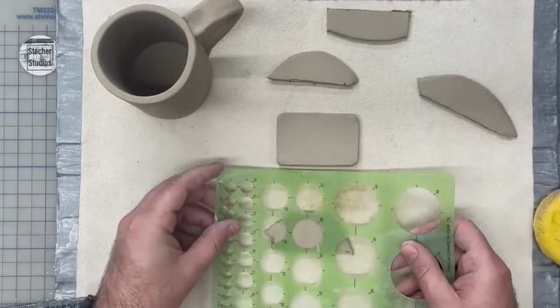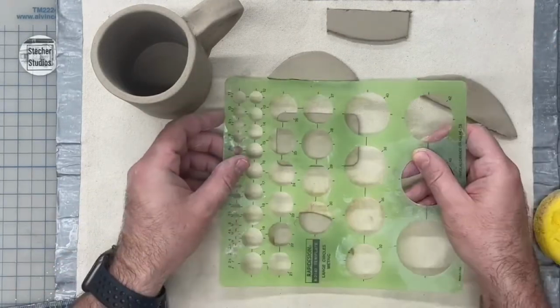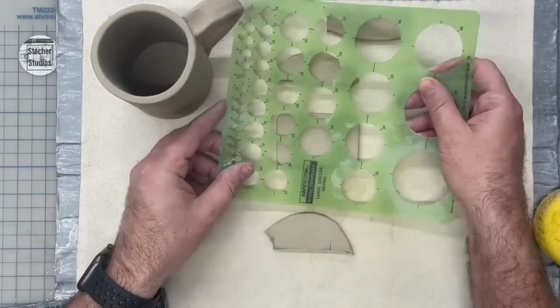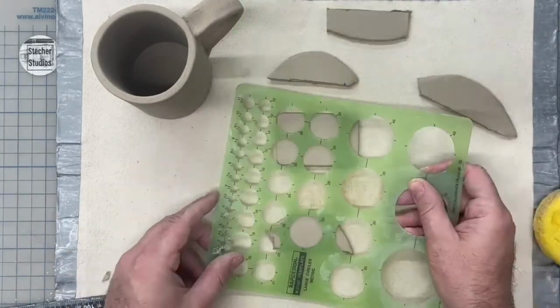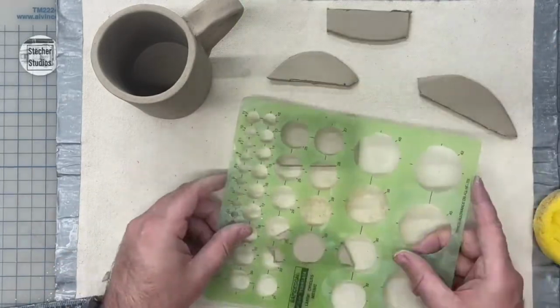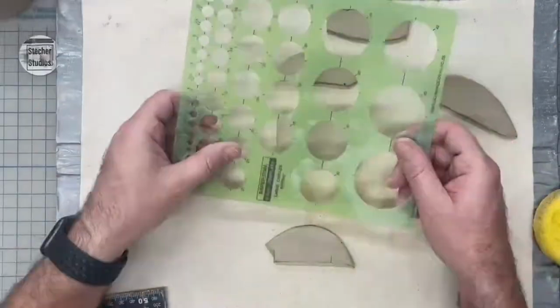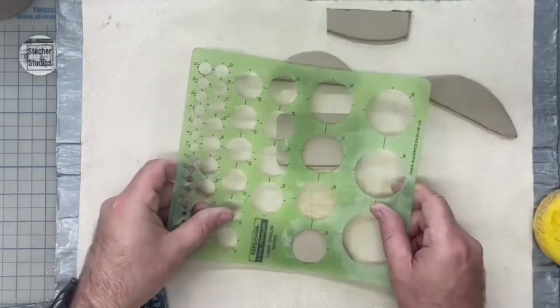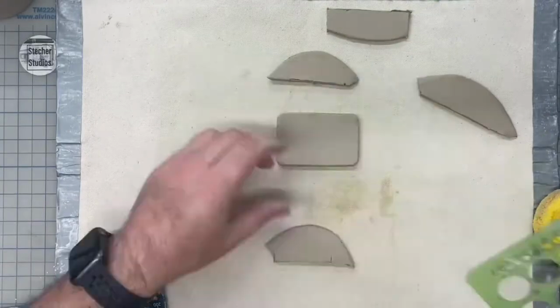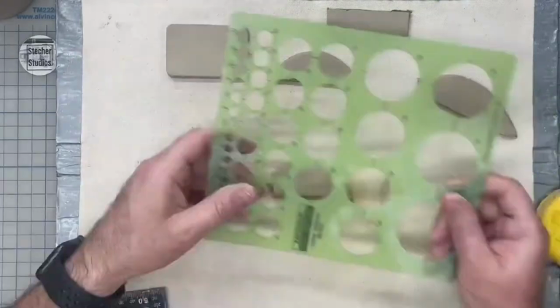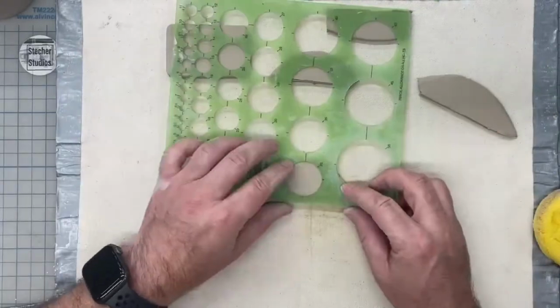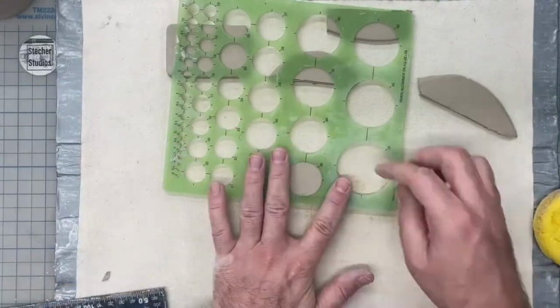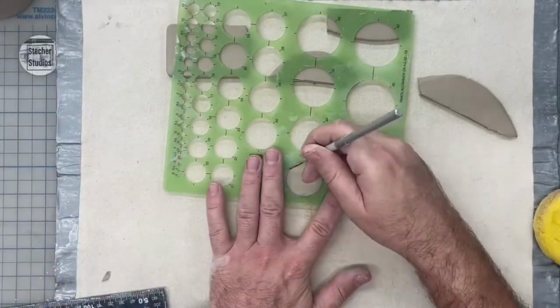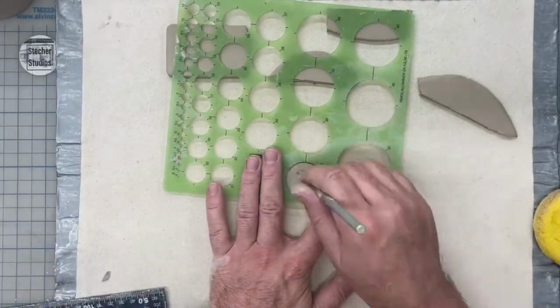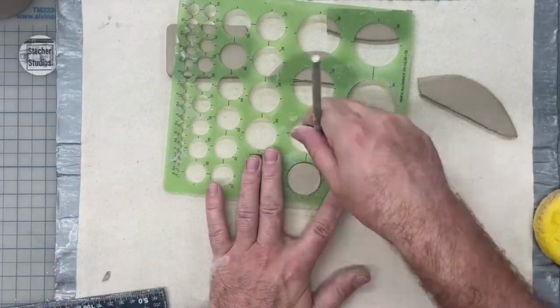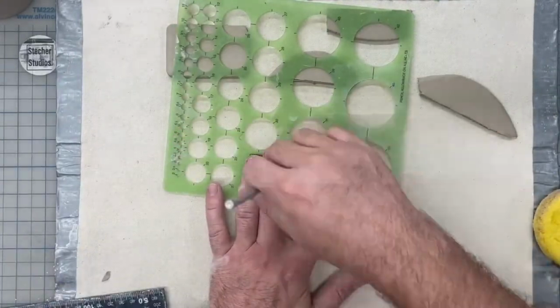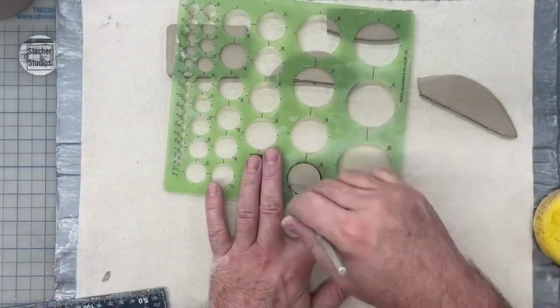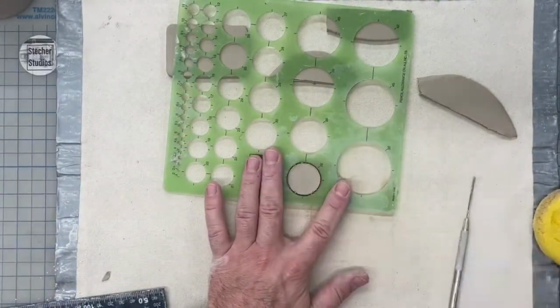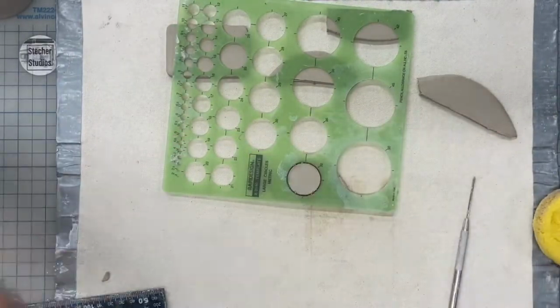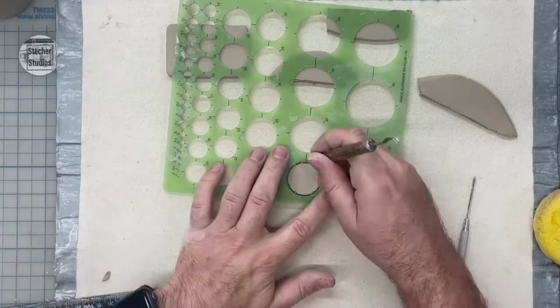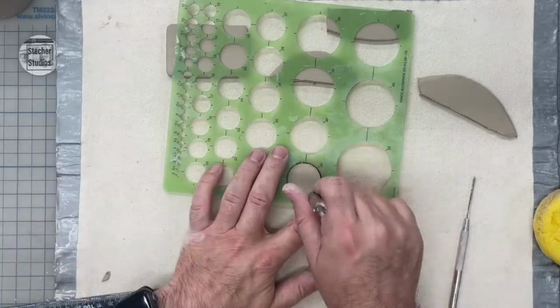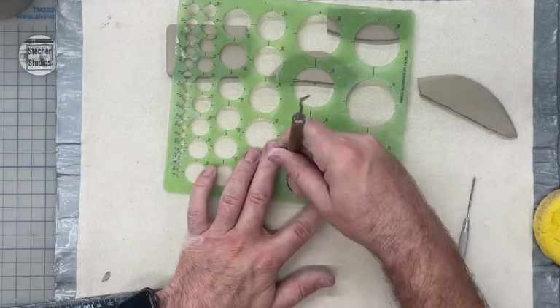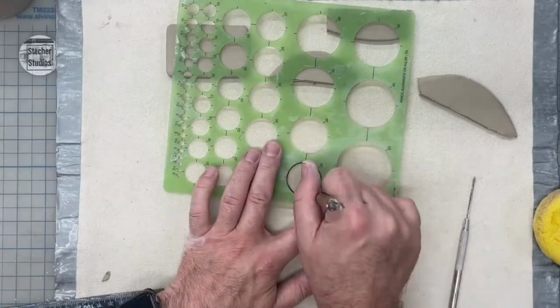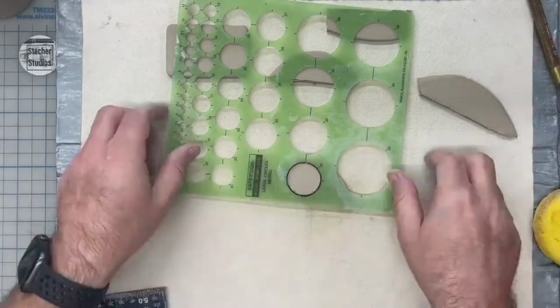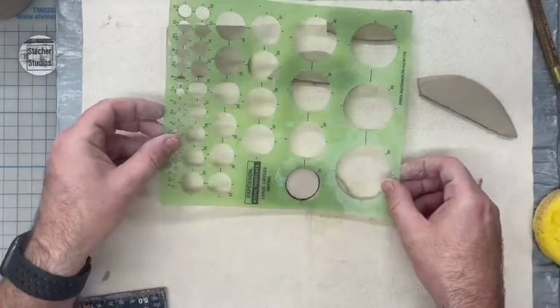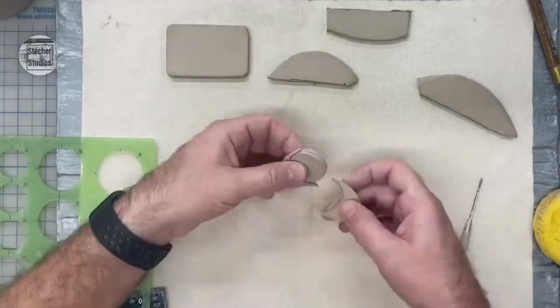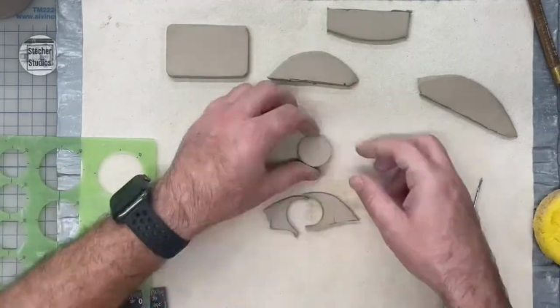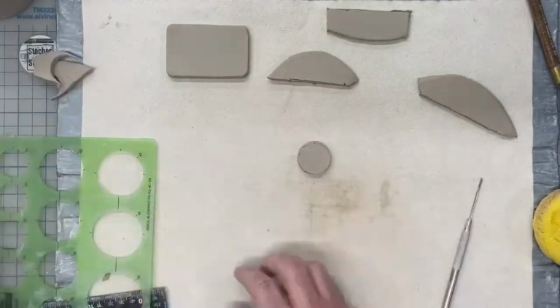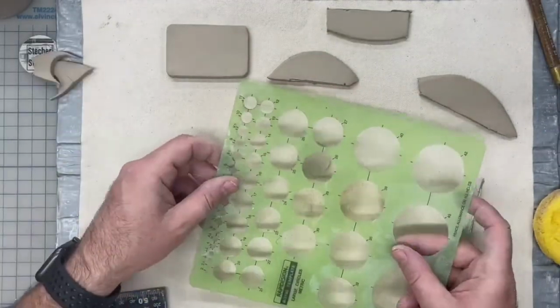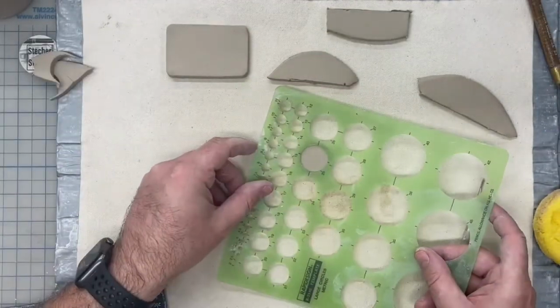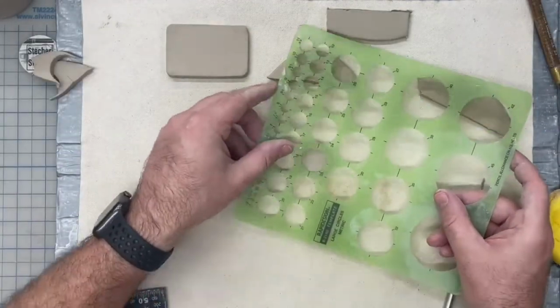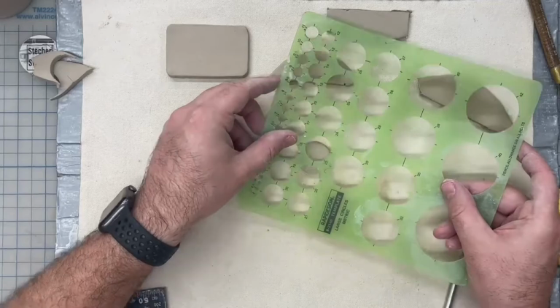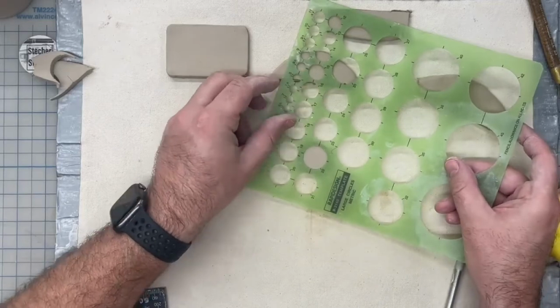Think about what your design is and figure out what shapes and sizes you need to make. Now I'm going to begin measuring and cutting out some shapes for my camera lens and shutter controls. I'm using the circle template to cut out the lens.